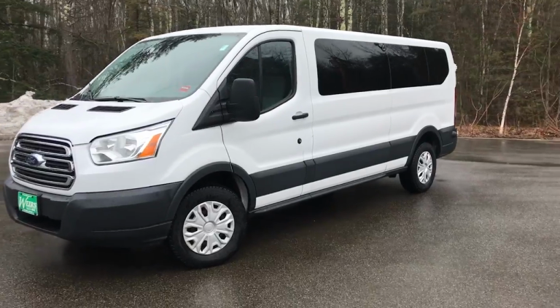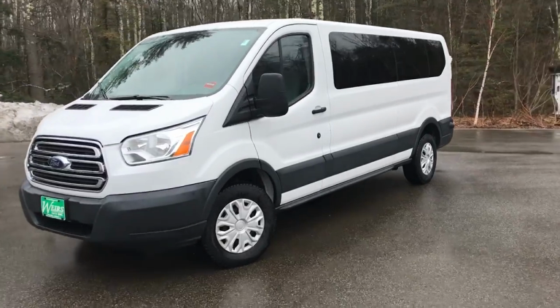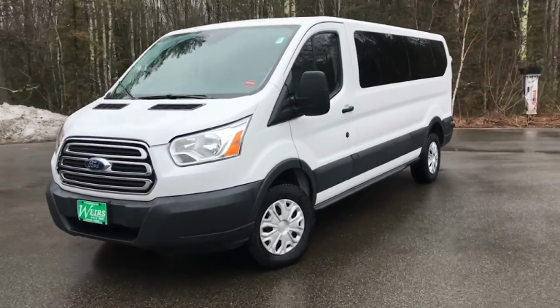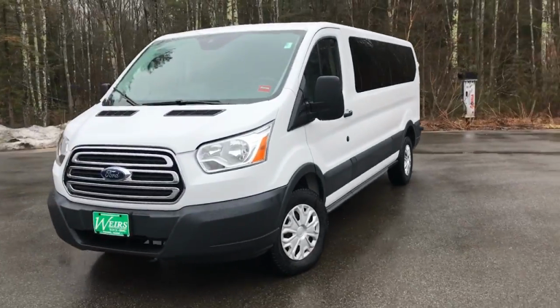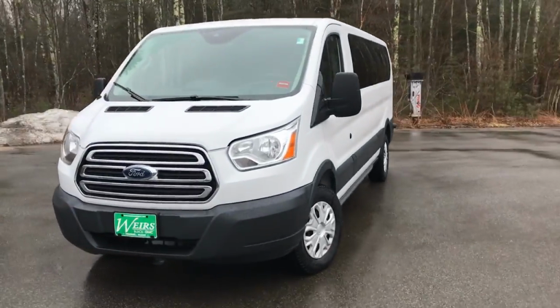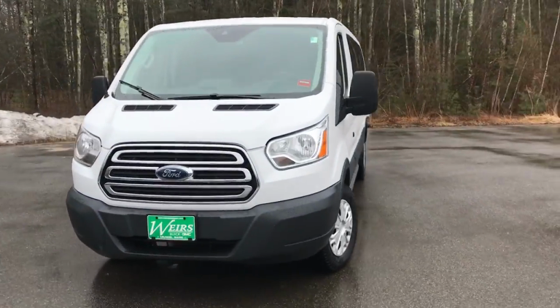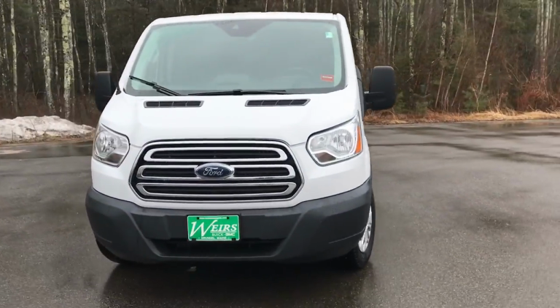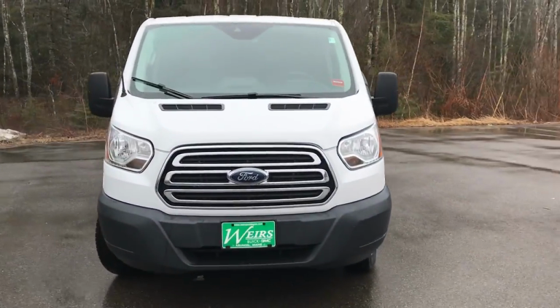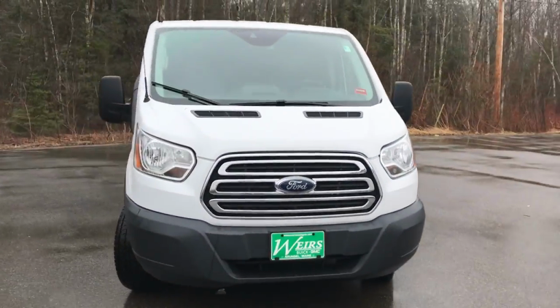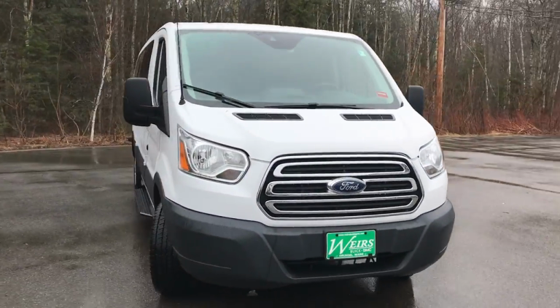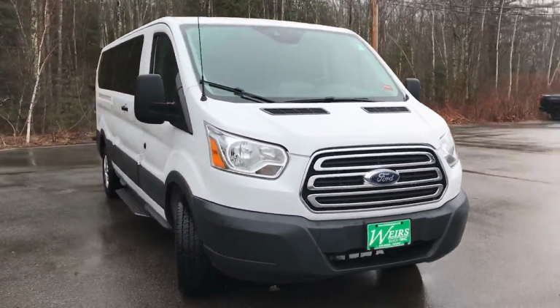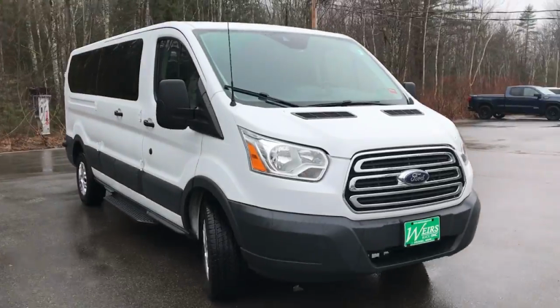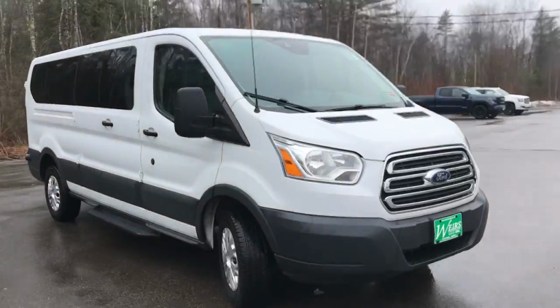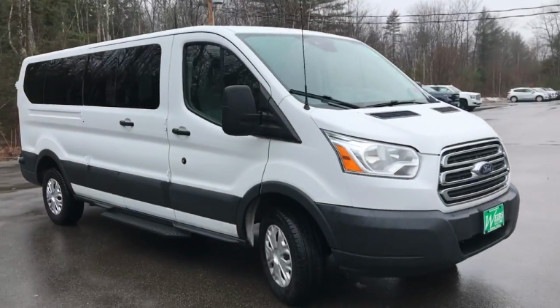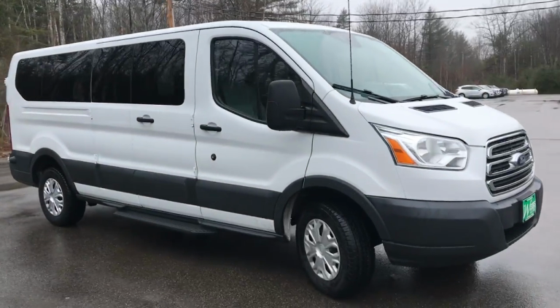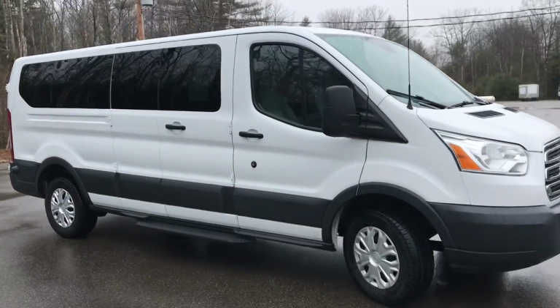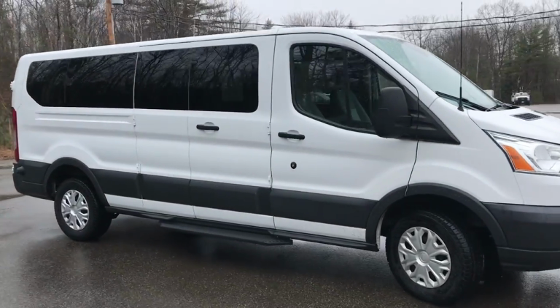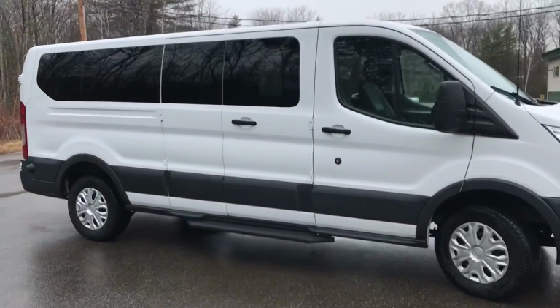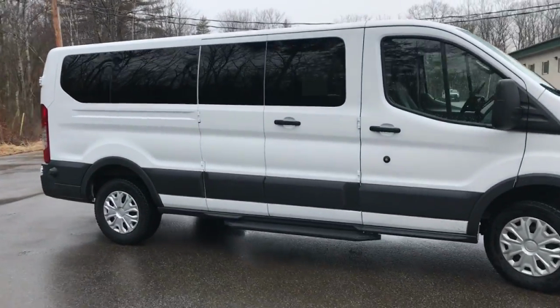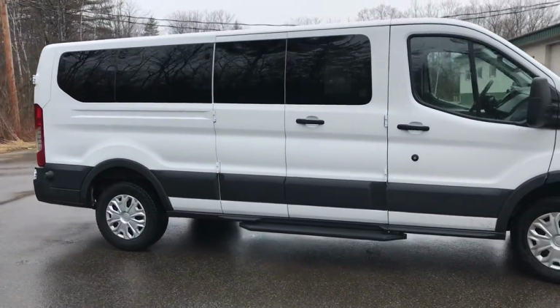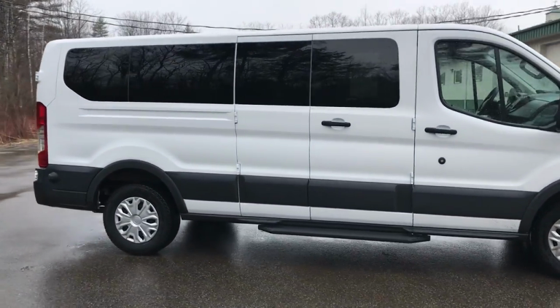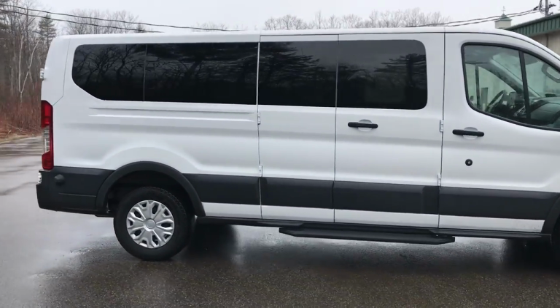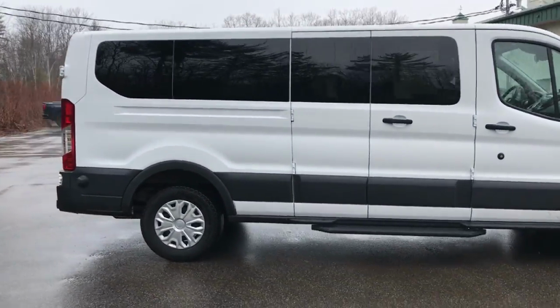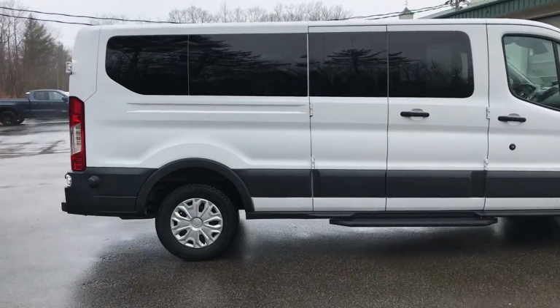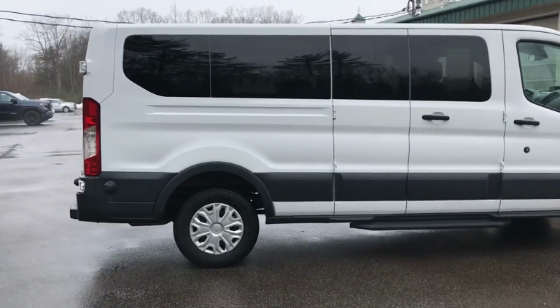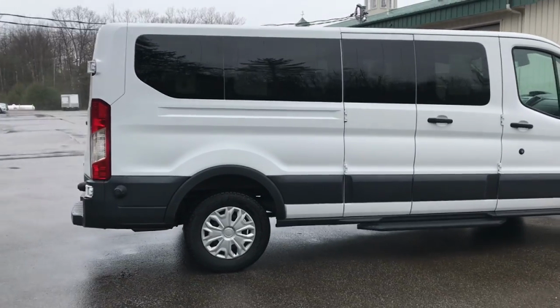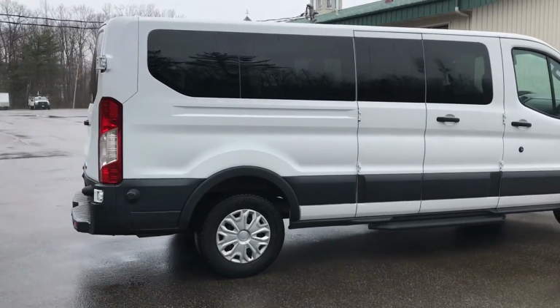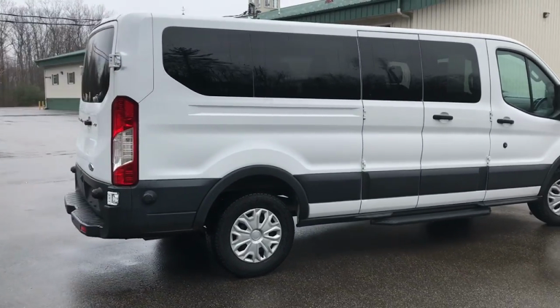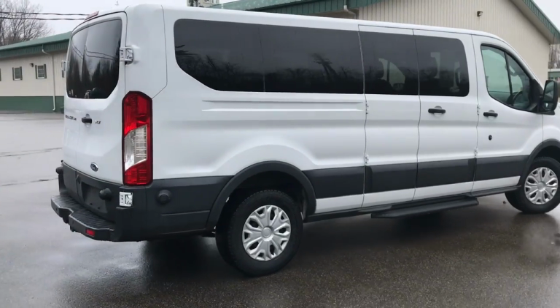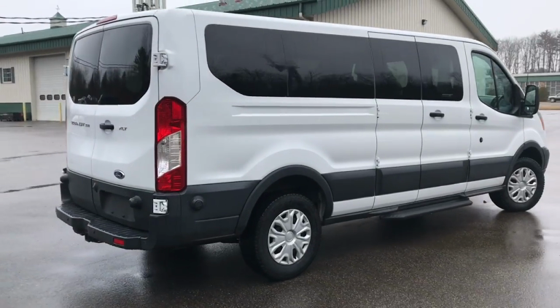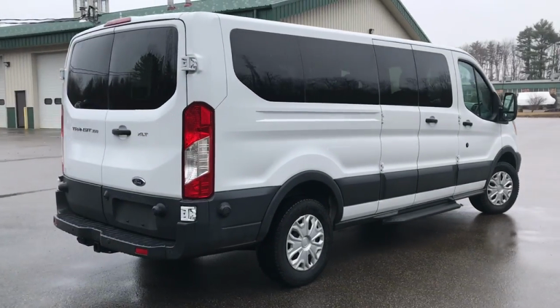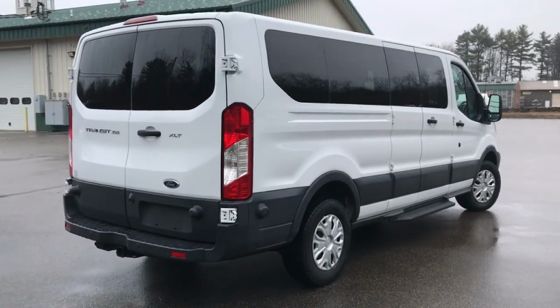Good morning over here at Weir's Buick GMC Route 1 in Arundel, Maine. Just wanted to take a quick walk-around video of this 2016 Ford Transit 350 XLT passenger wagon that we have here at the dealership.